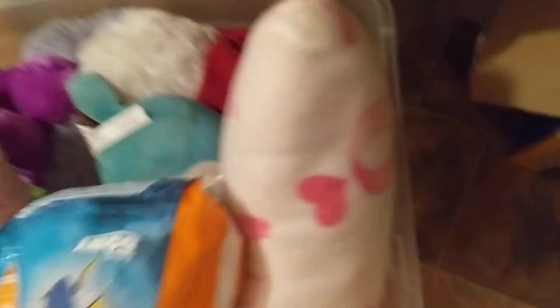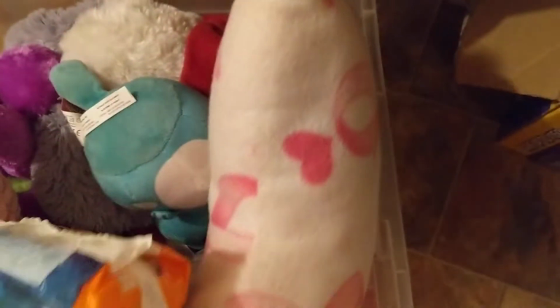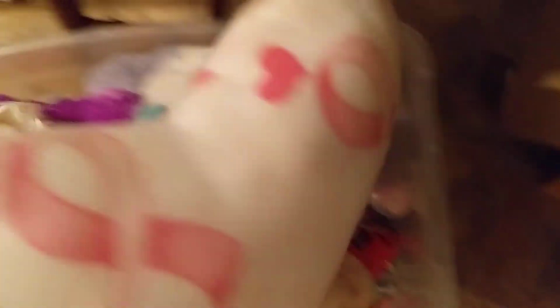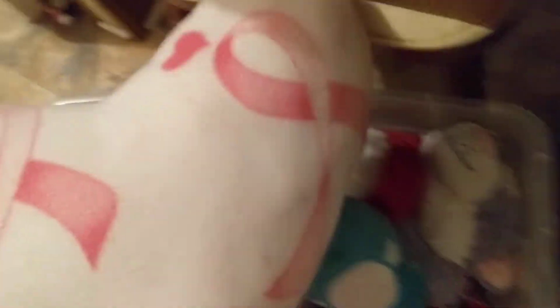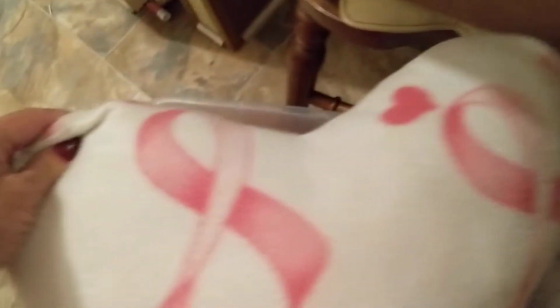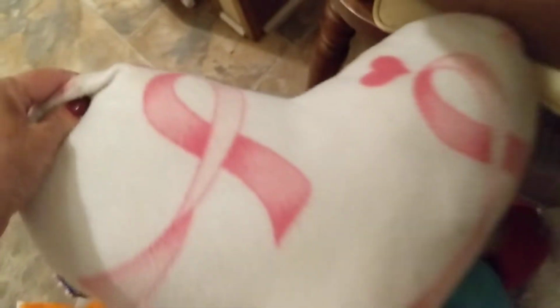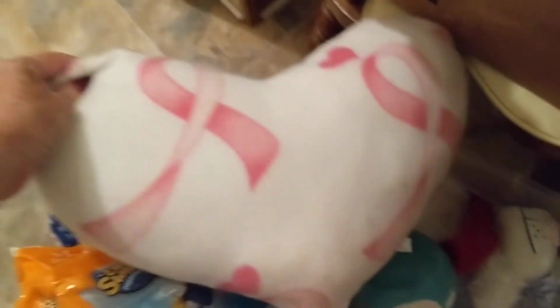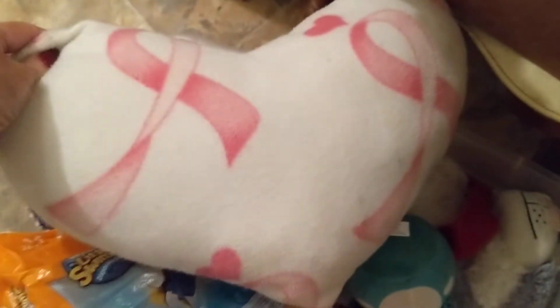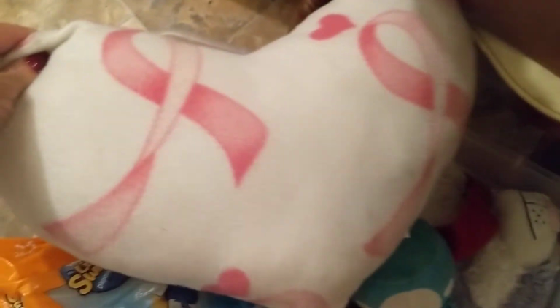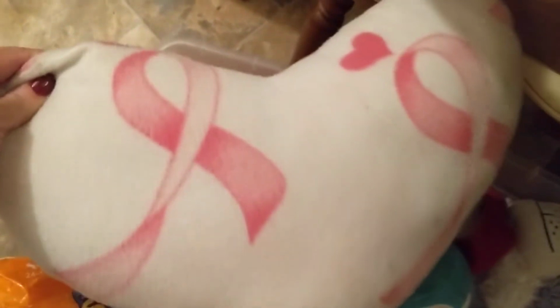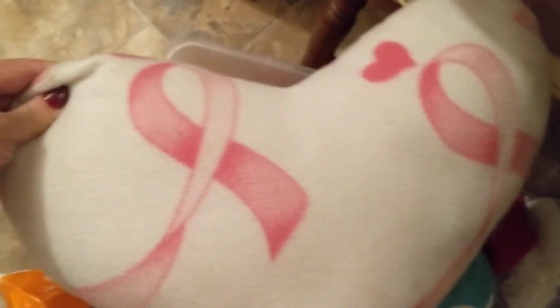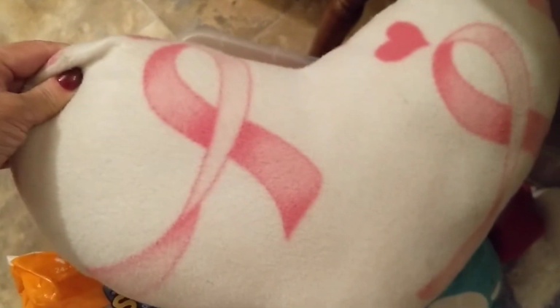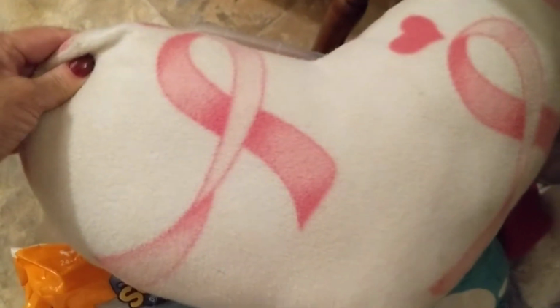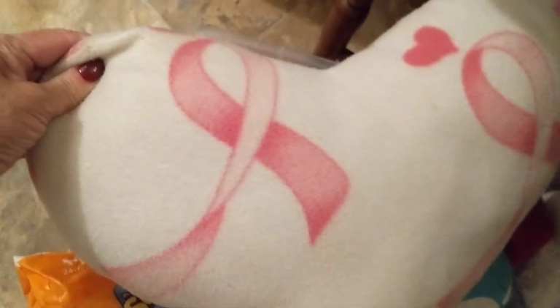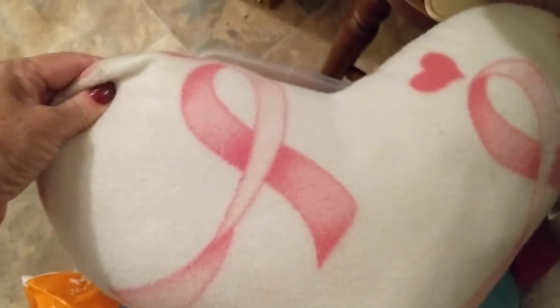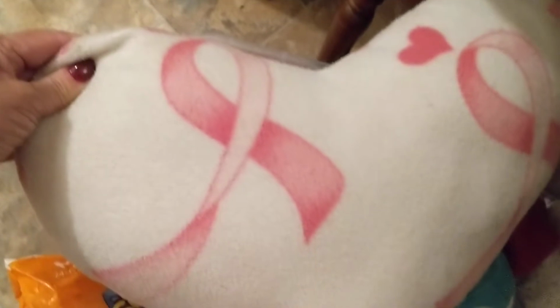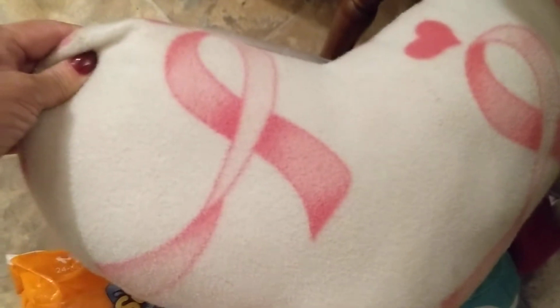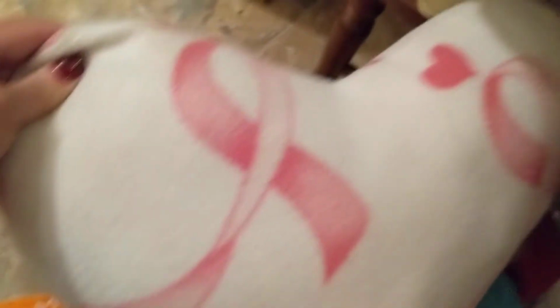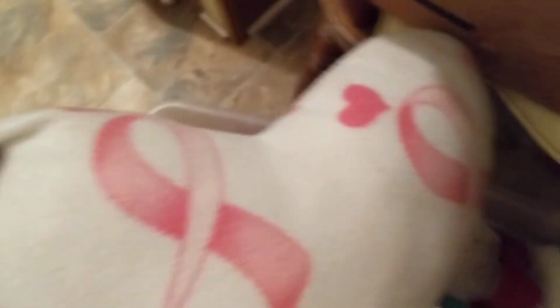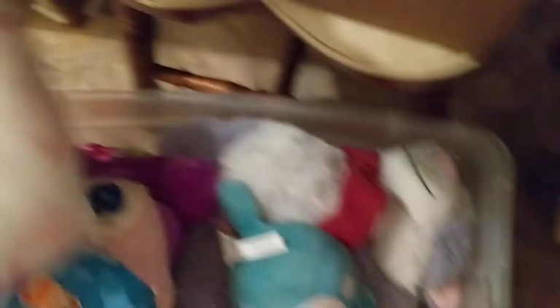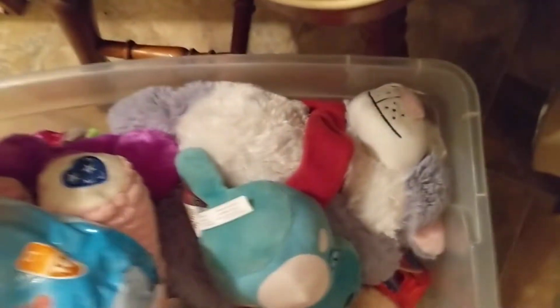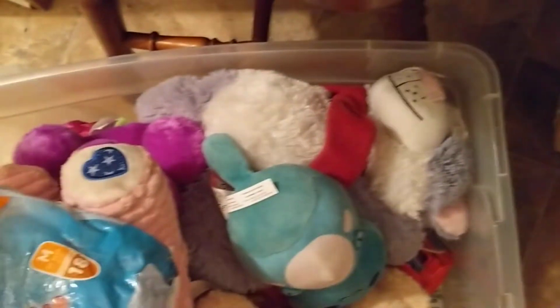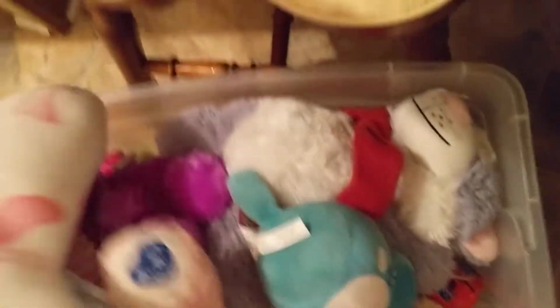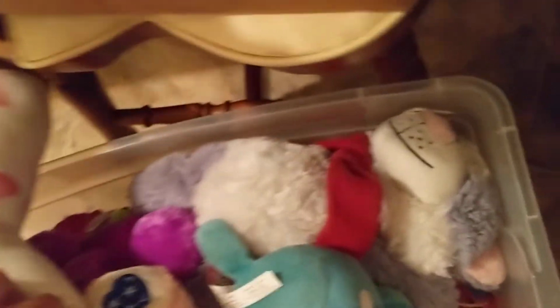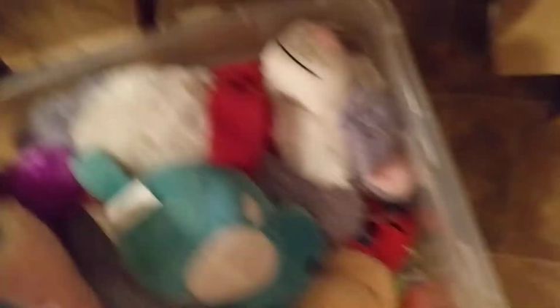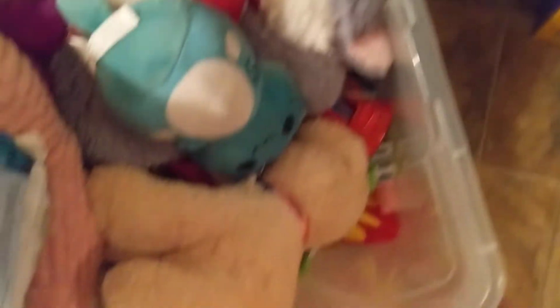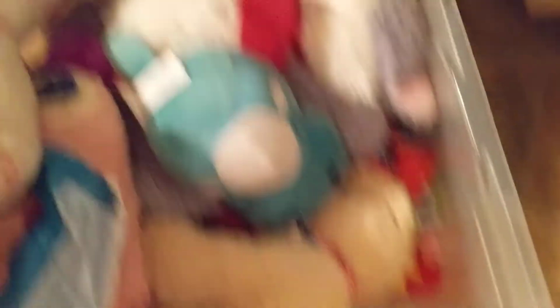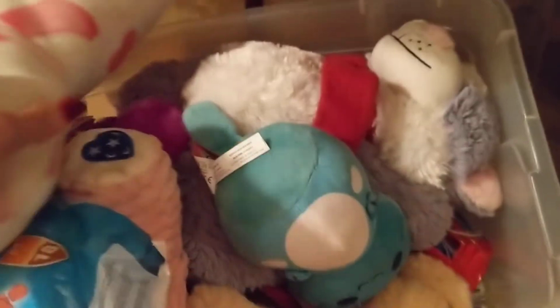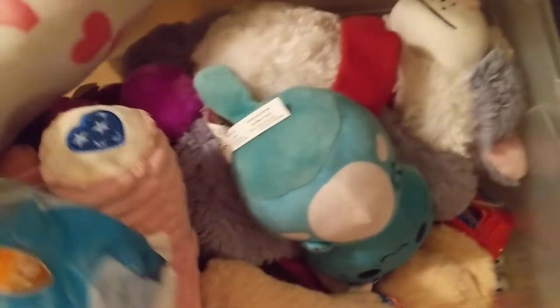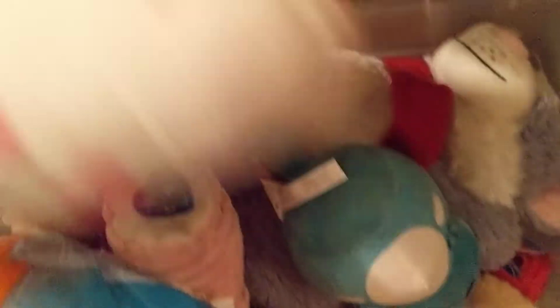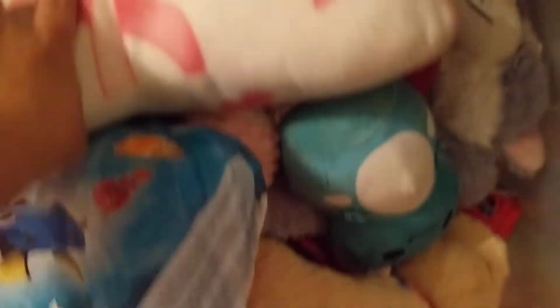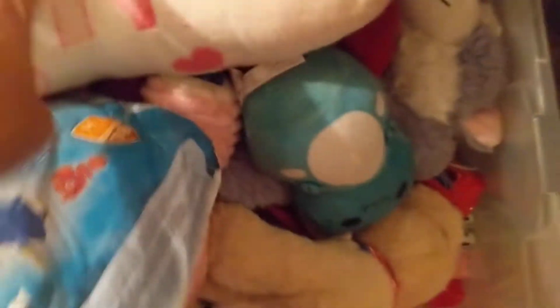A little heart-shaped pillow with the breast cancer ribbon on it — a little pink ribbon. Just a lot of all different kinds of toys in here.